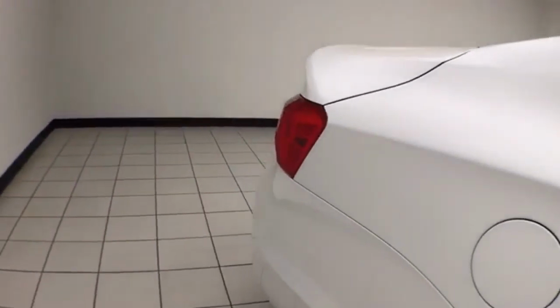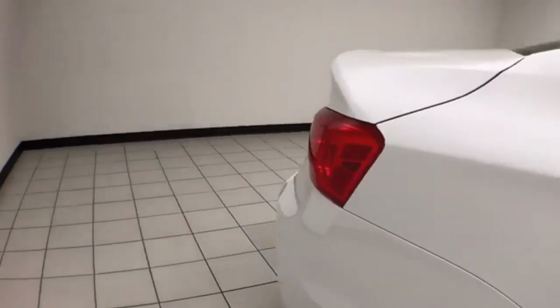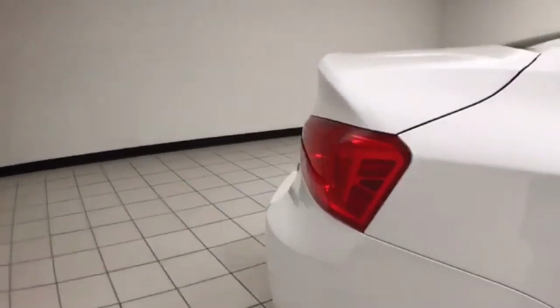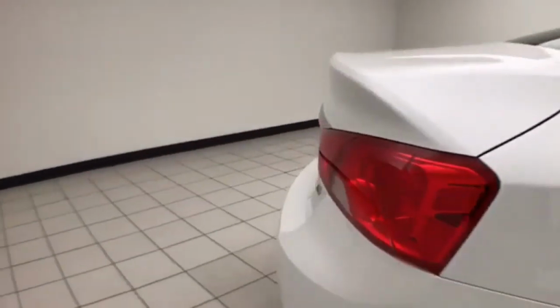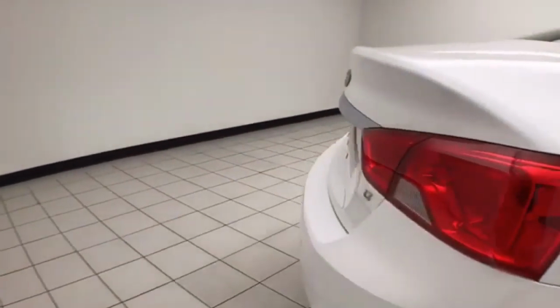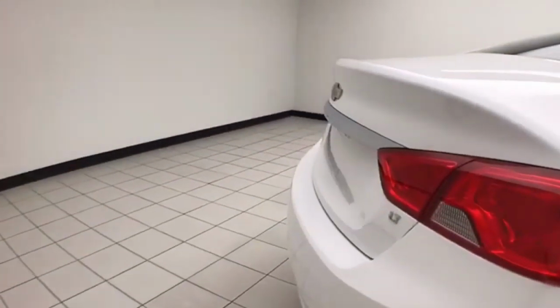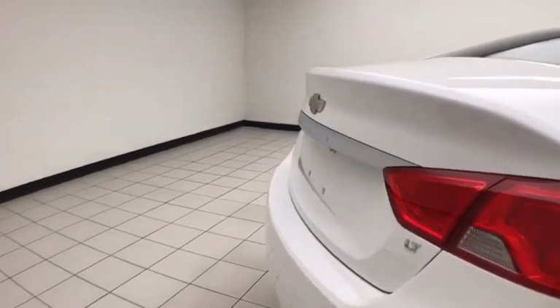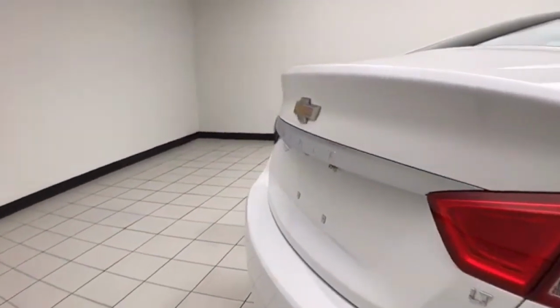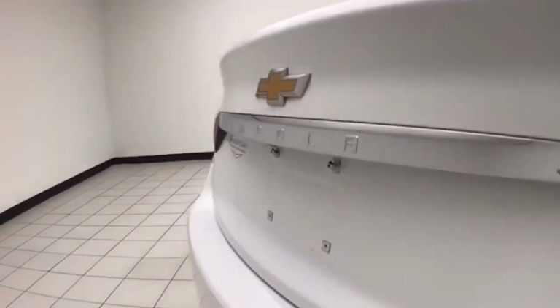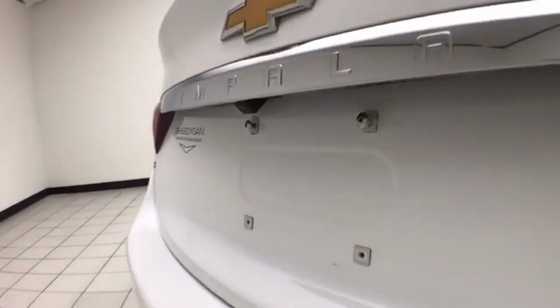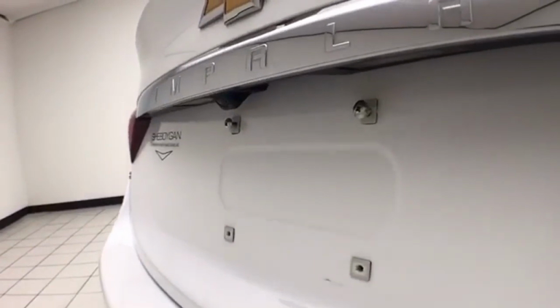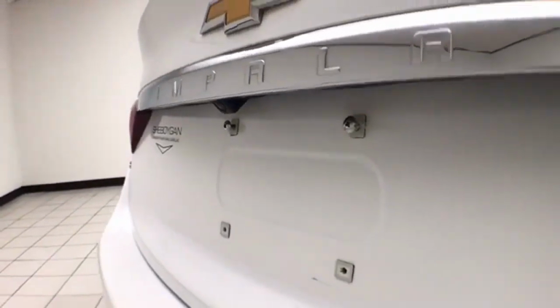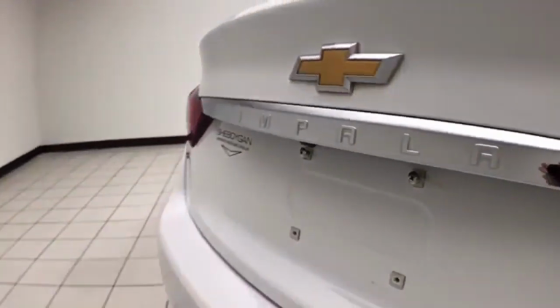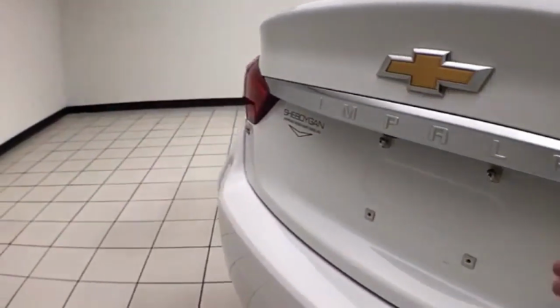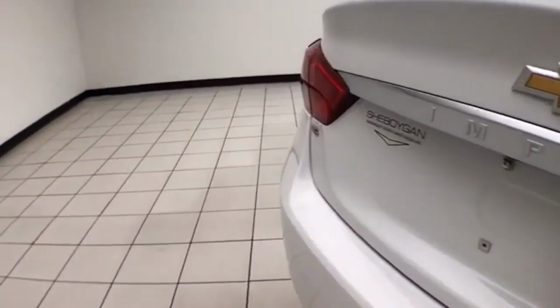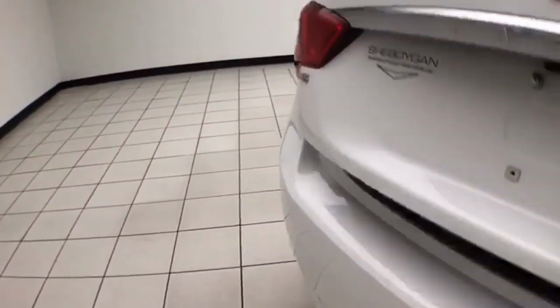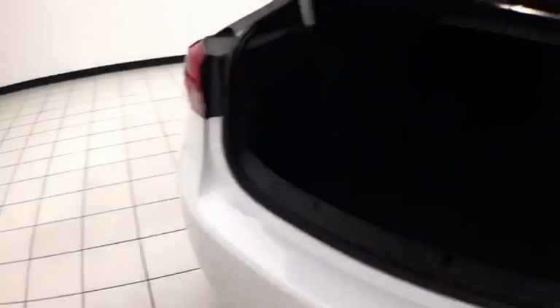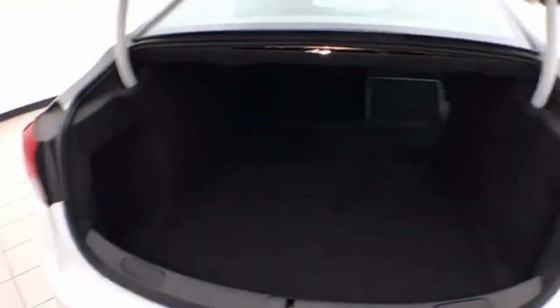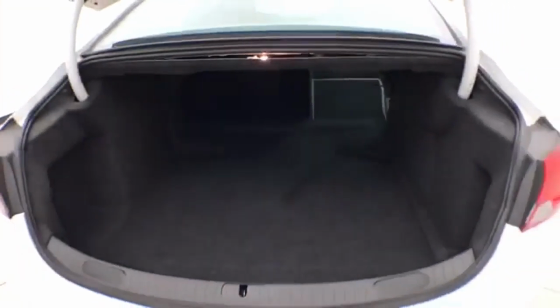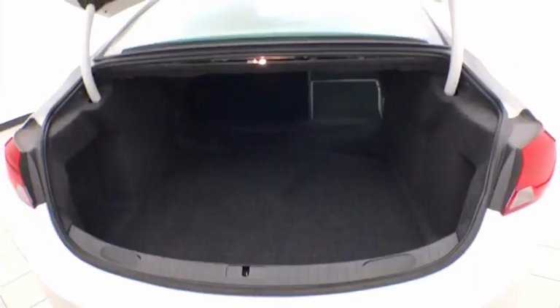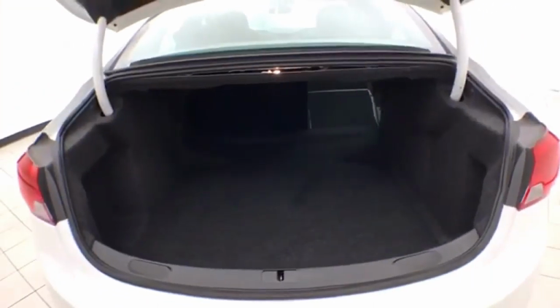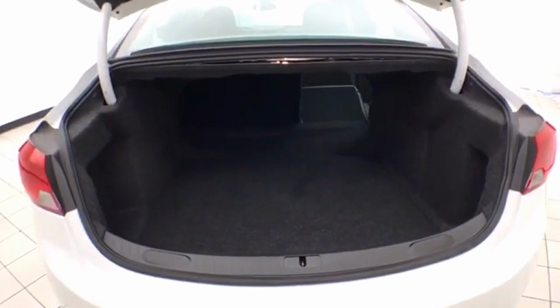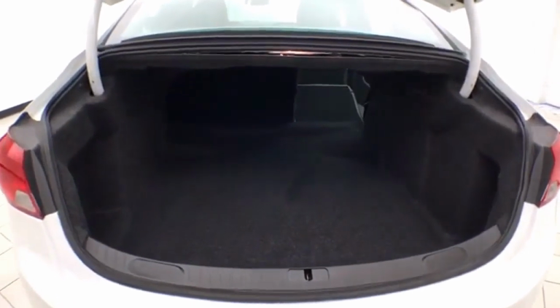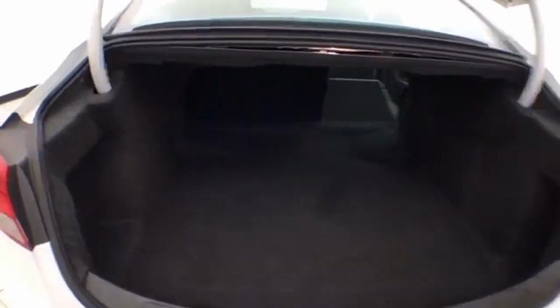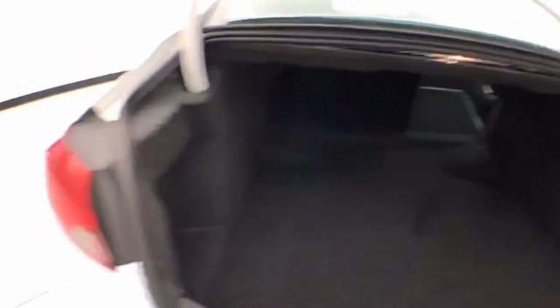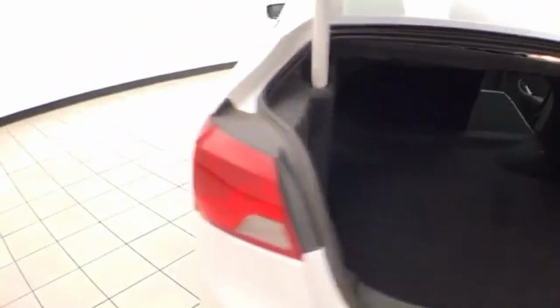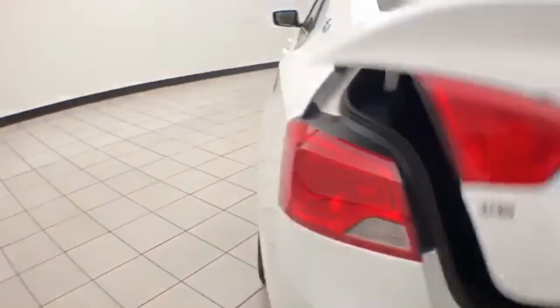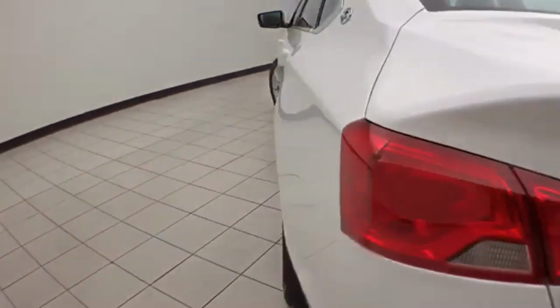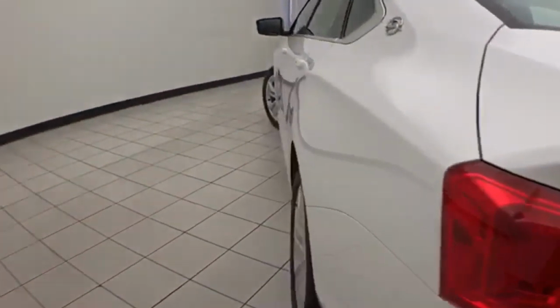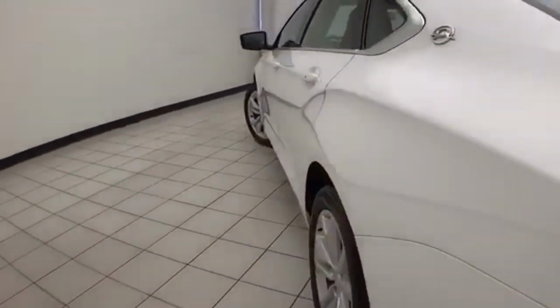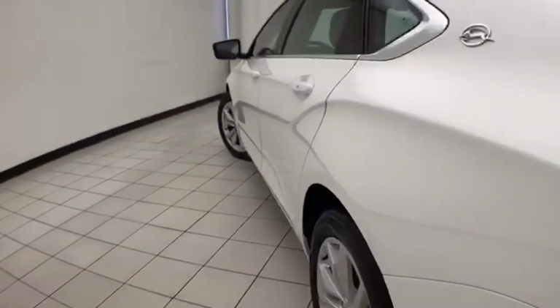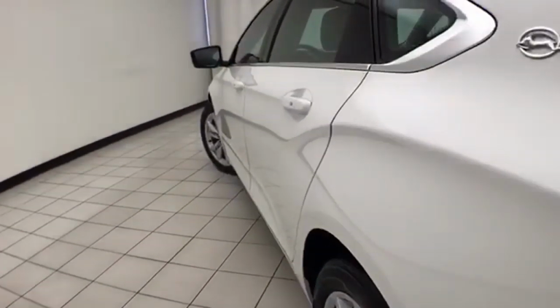It's a very safe vehicle with a 5-star front and side government crash rating, backup camera, and a spacious trunk — one of the largest in its class. The body is very clean, with no dents or dings.